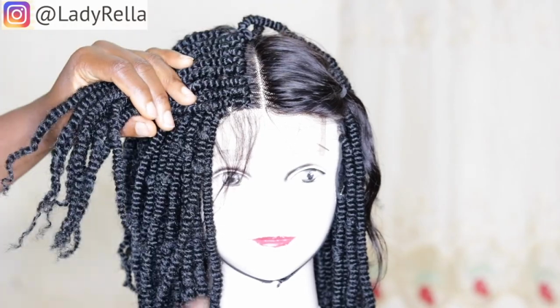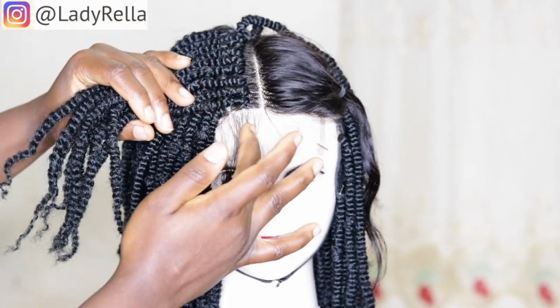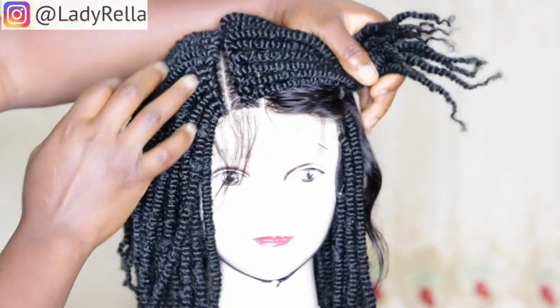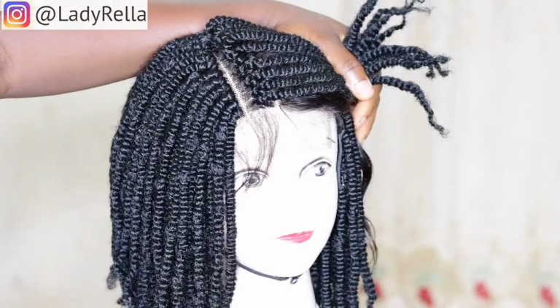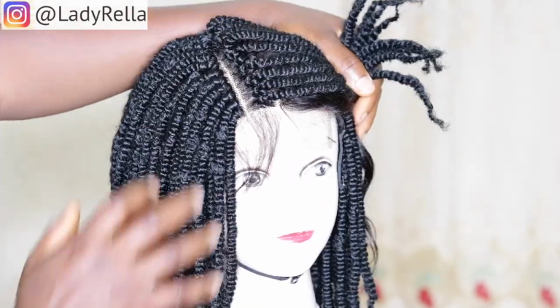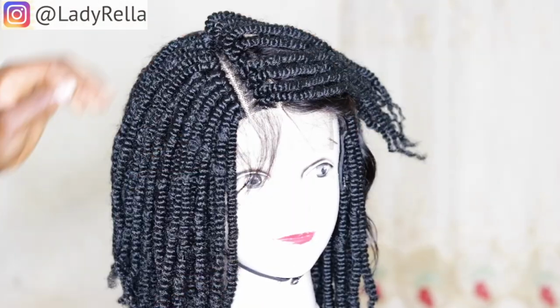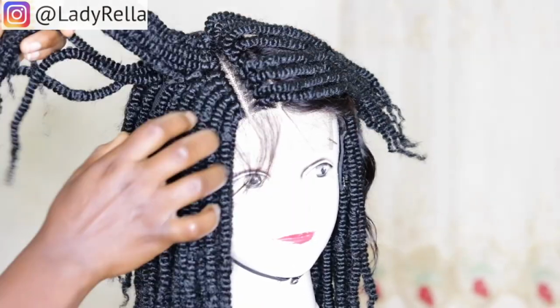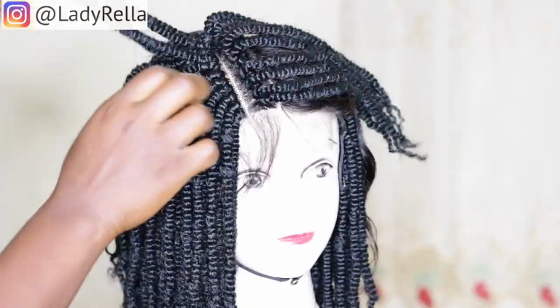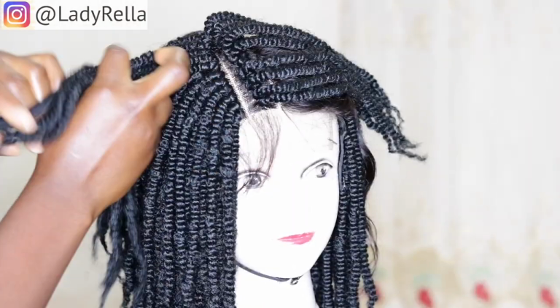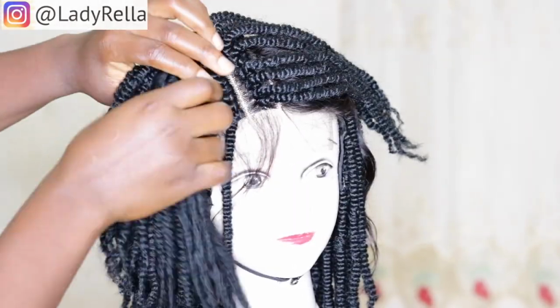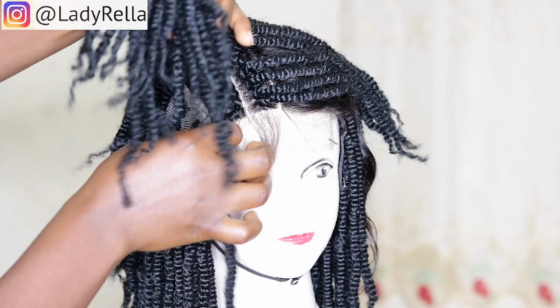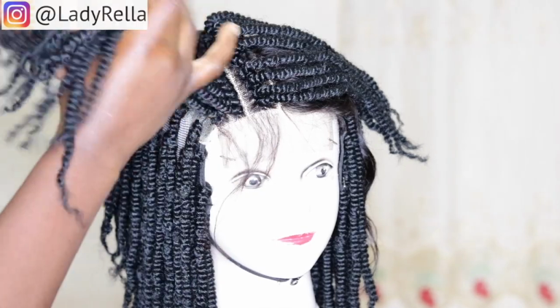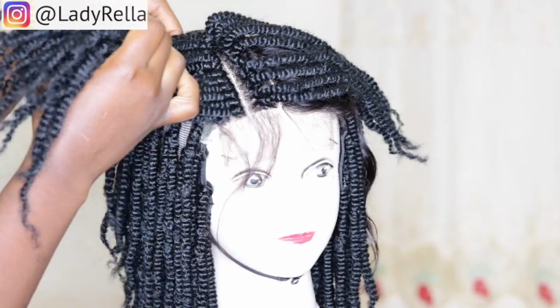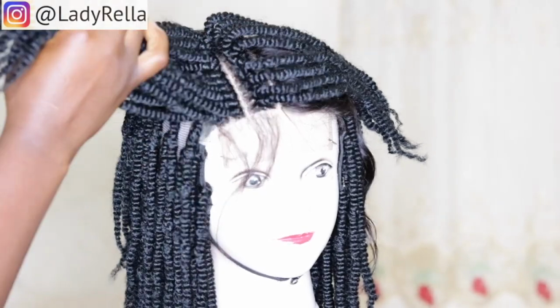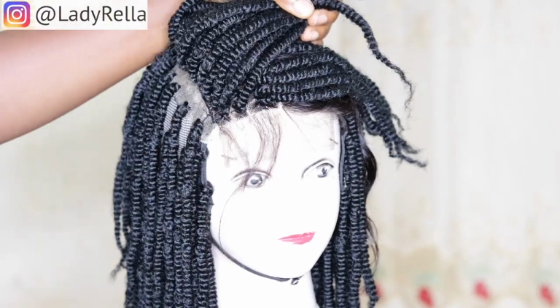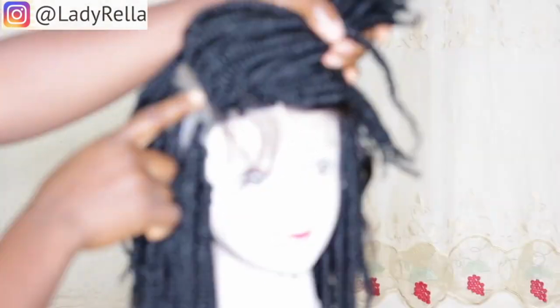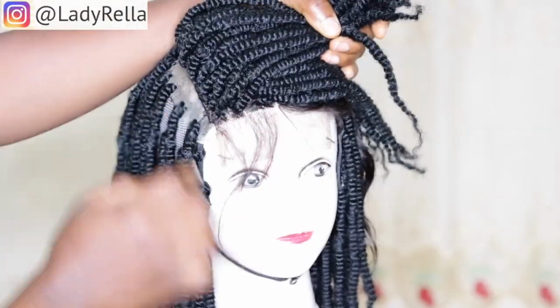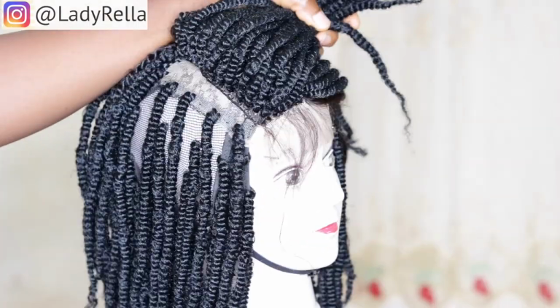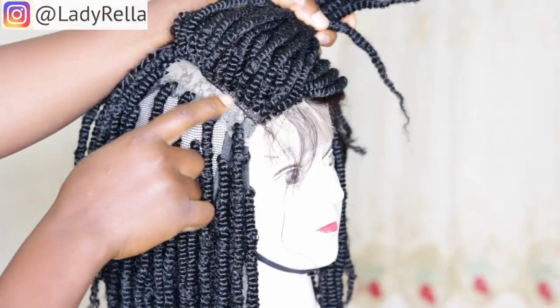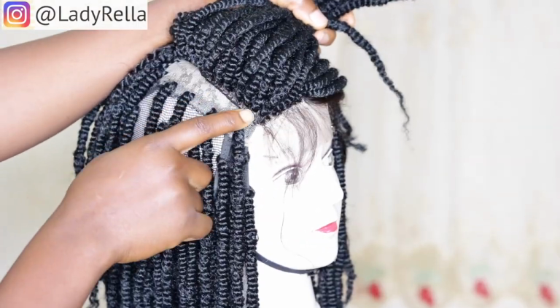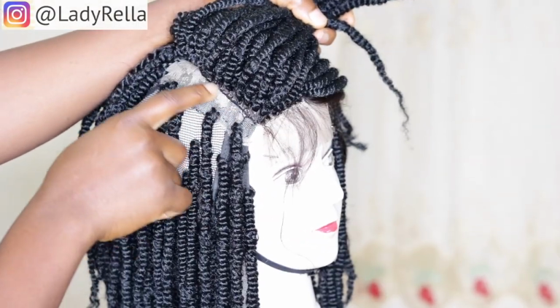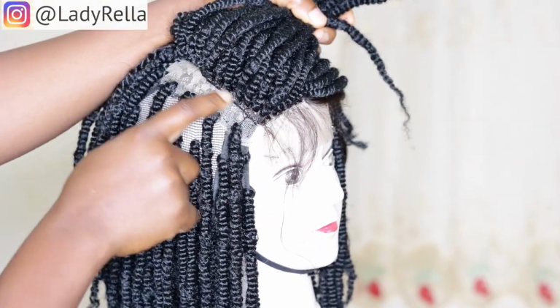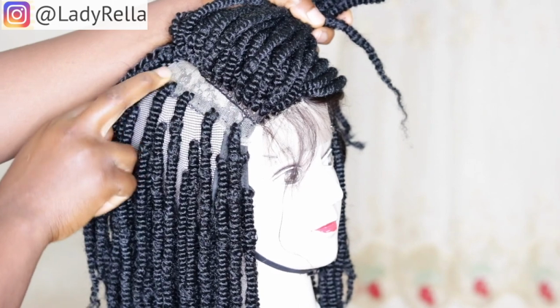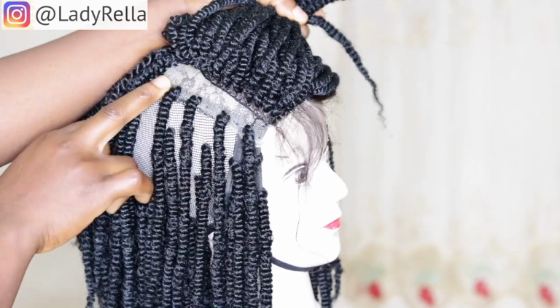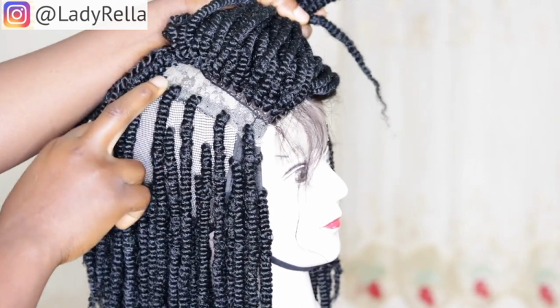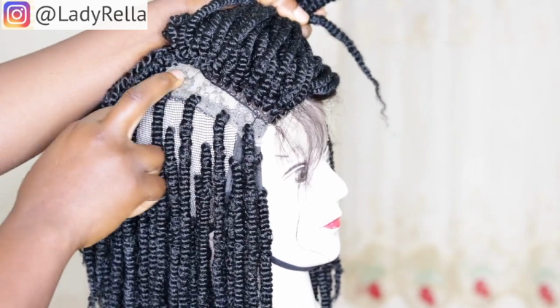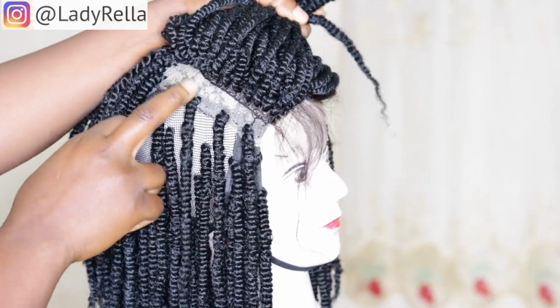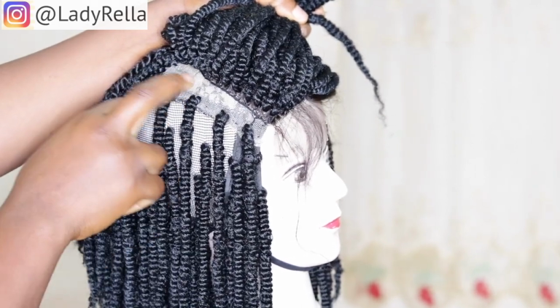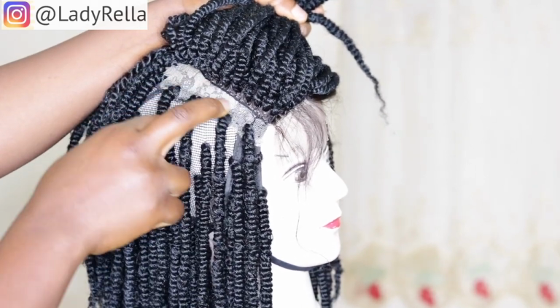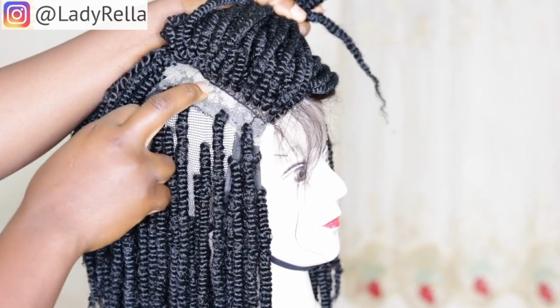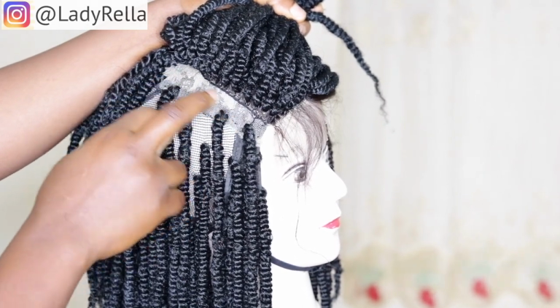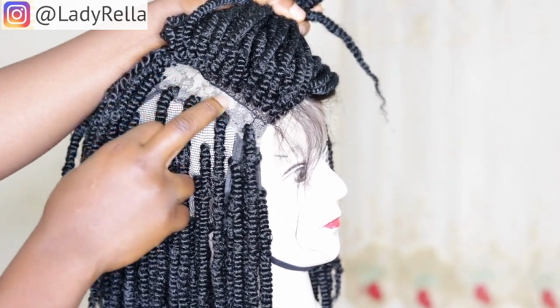Please check them out just in case this whole thing is new to you, so you'd understand better. First of all, I sewed a net on the crown area of the wig cap, and then I sewed the closure on the crown area.